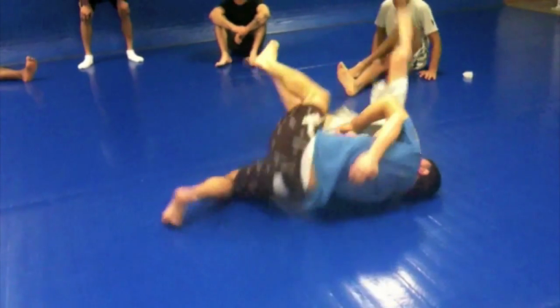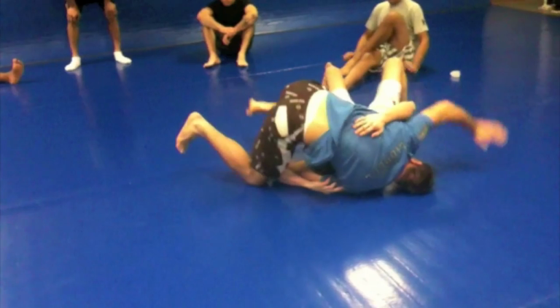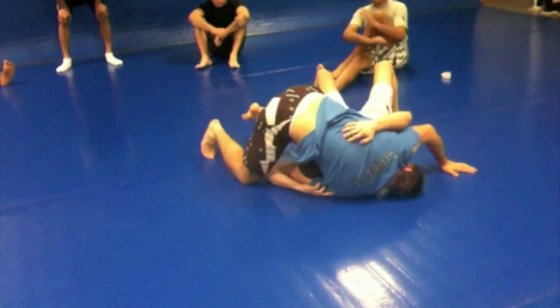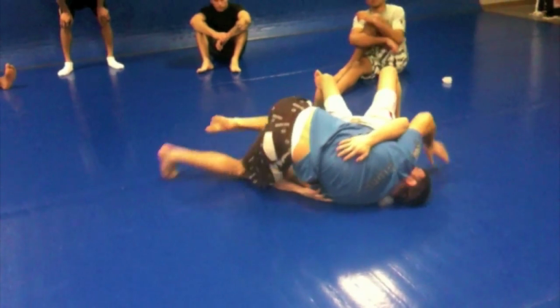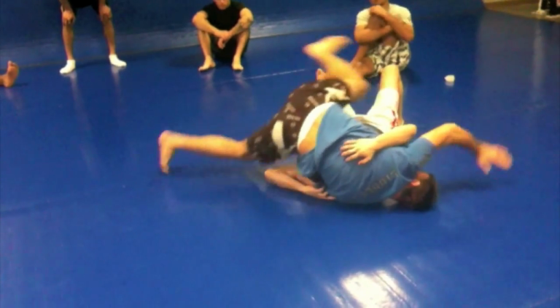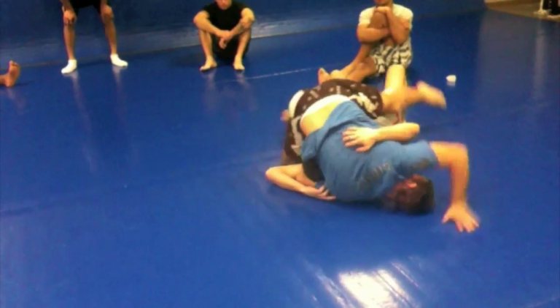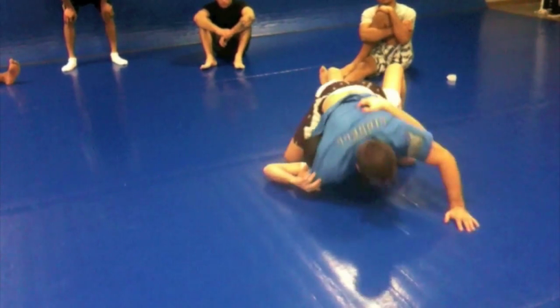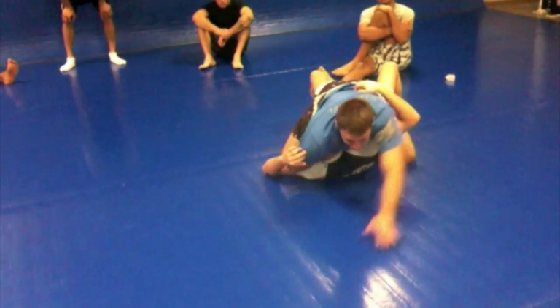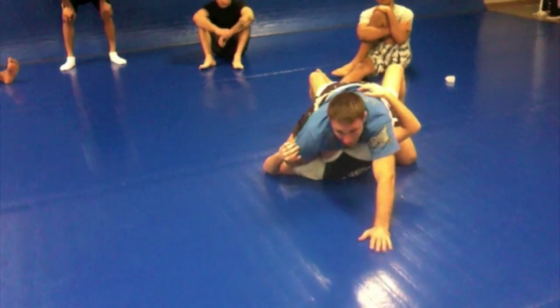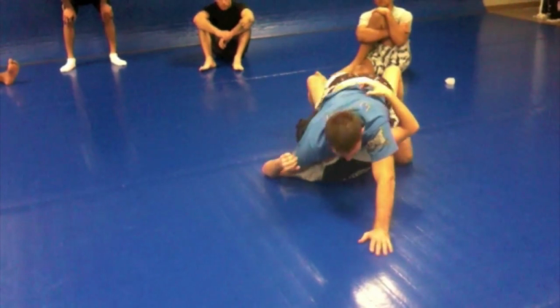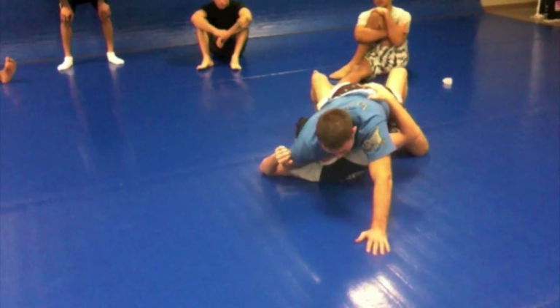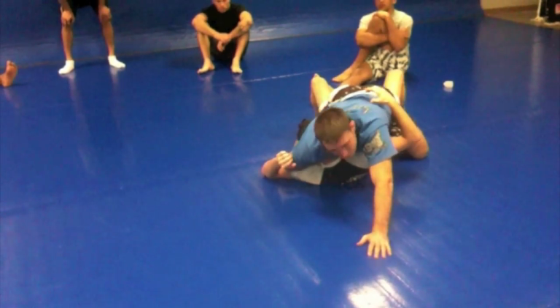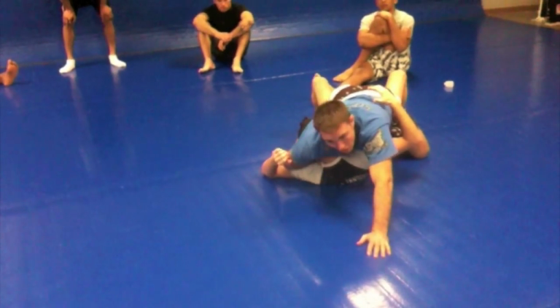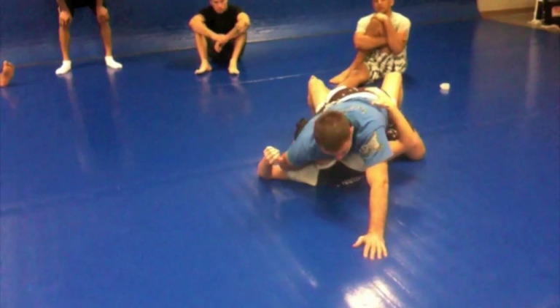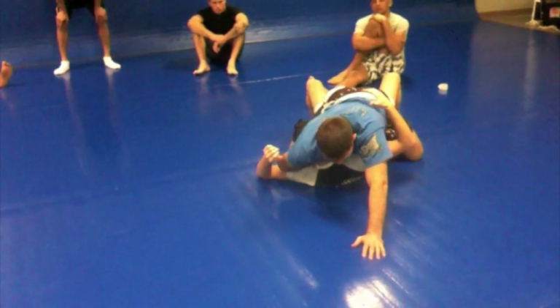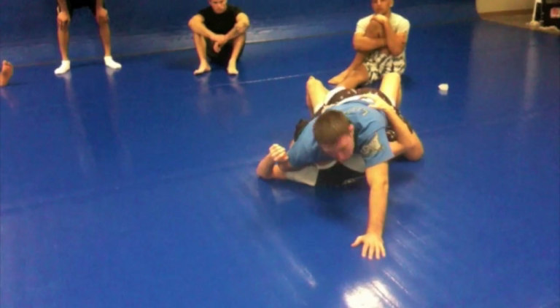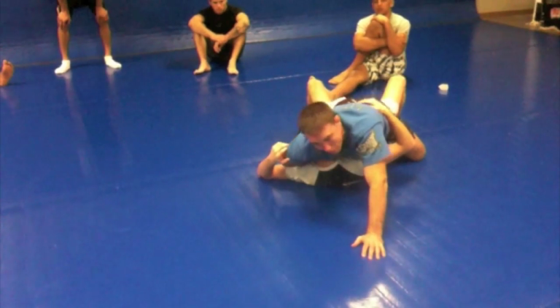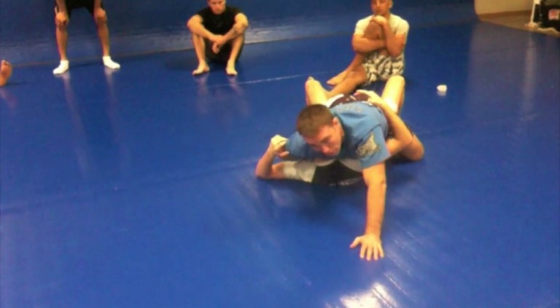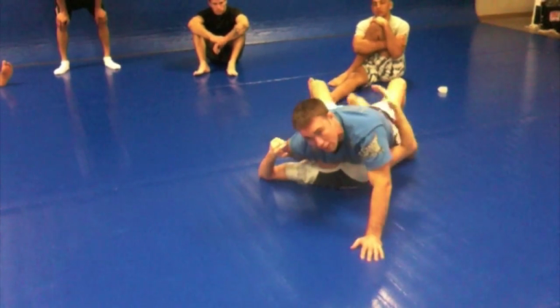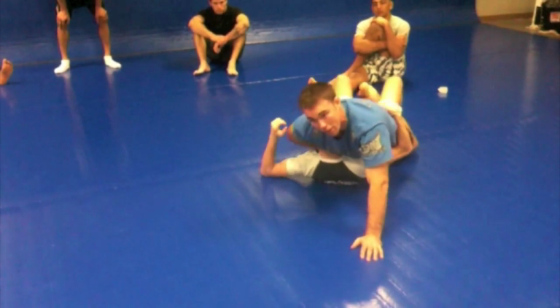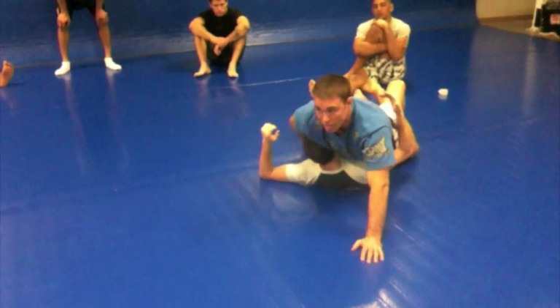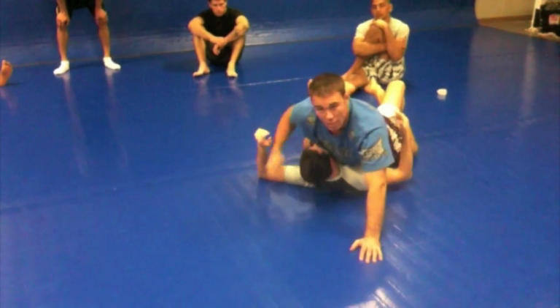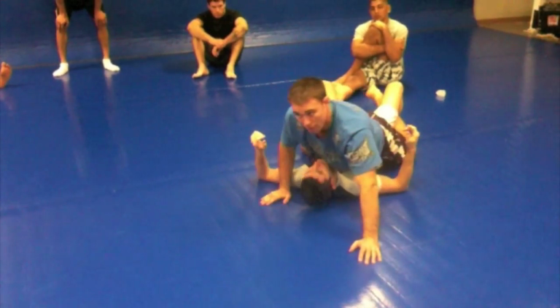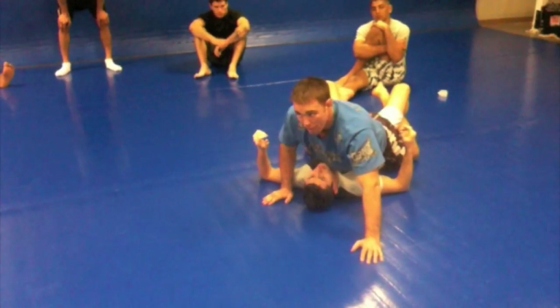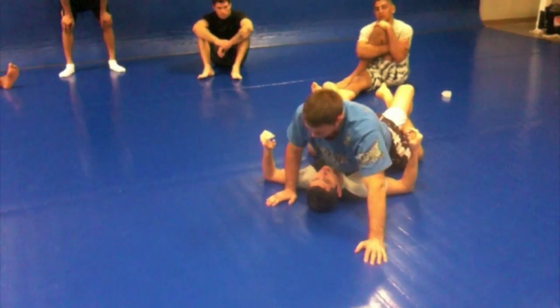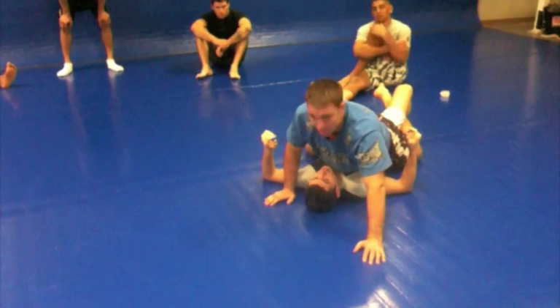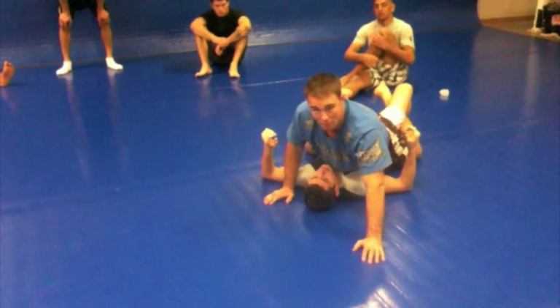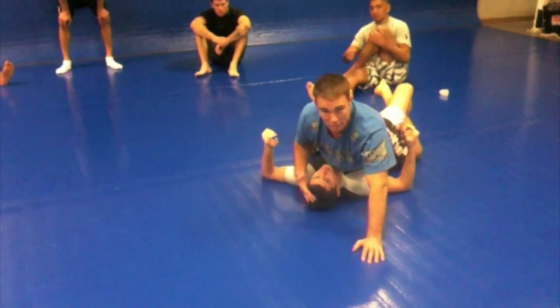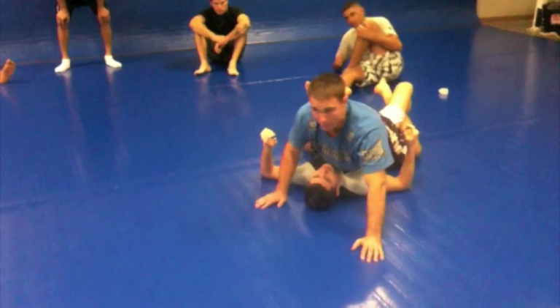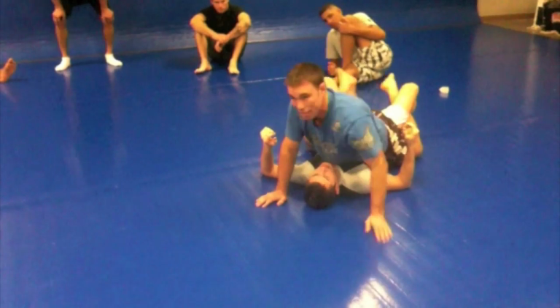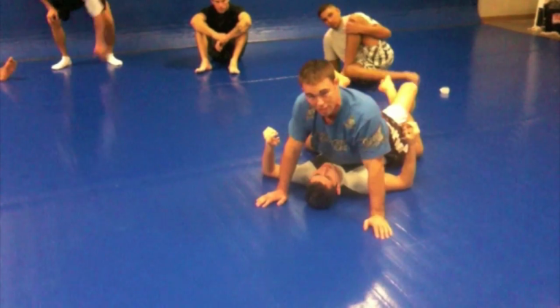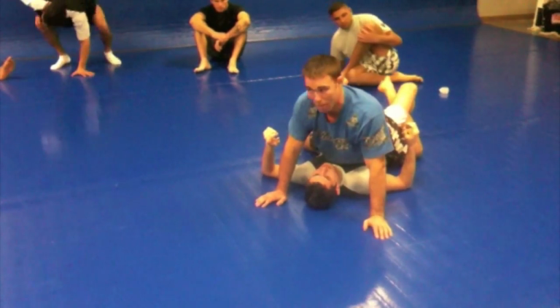I'm going to come around — it's a great sweep. From here I post, I cross my feet, and I'm forward, and I look up and arch and spin up. If his head slips out, no big deal, I still end up in a good position.